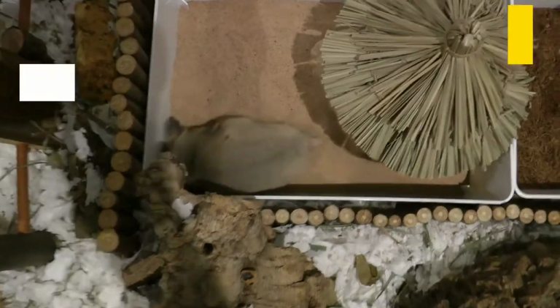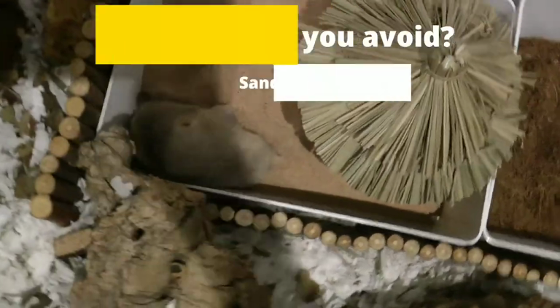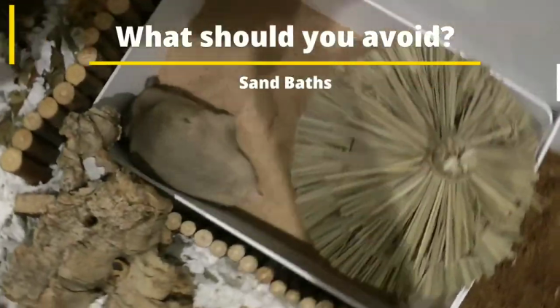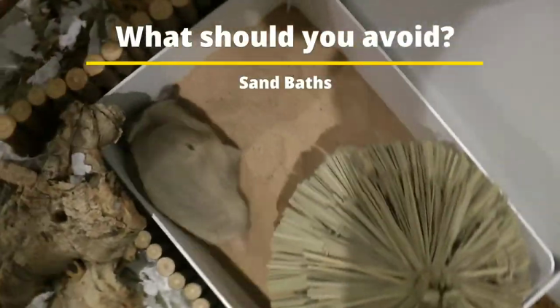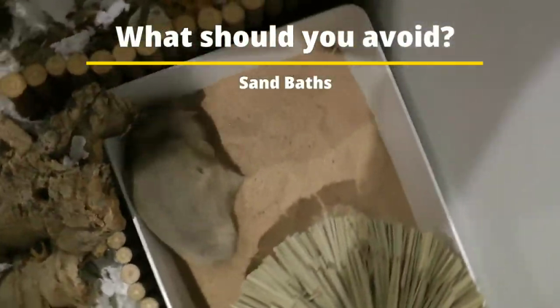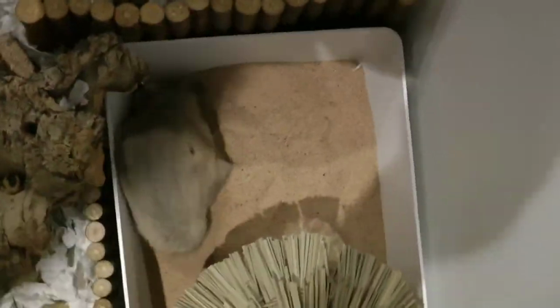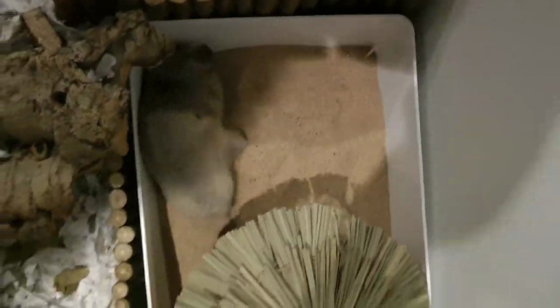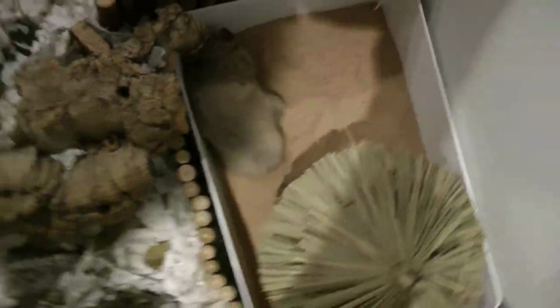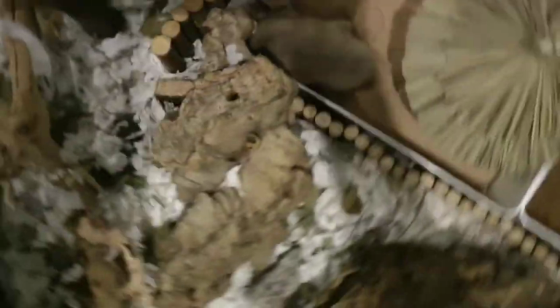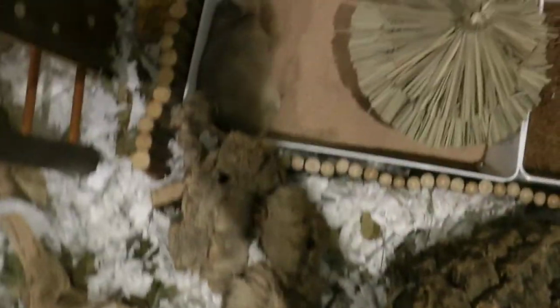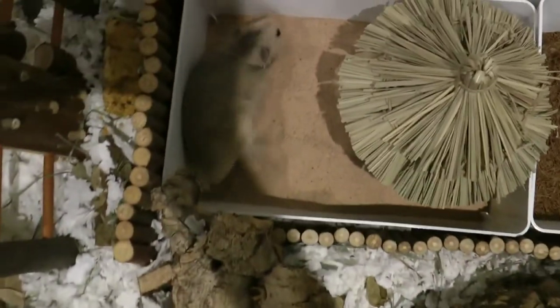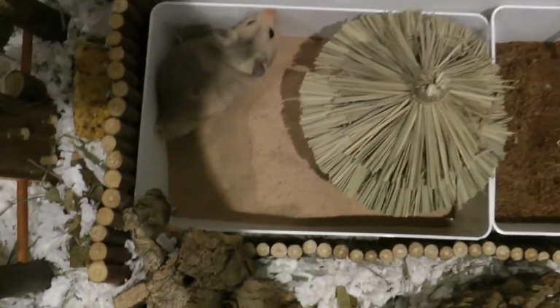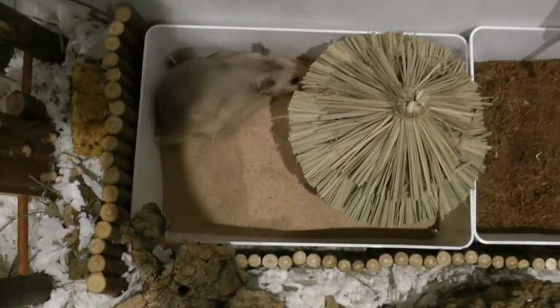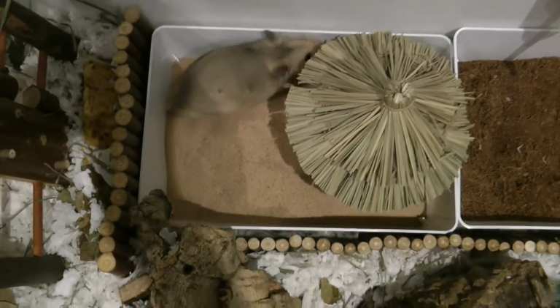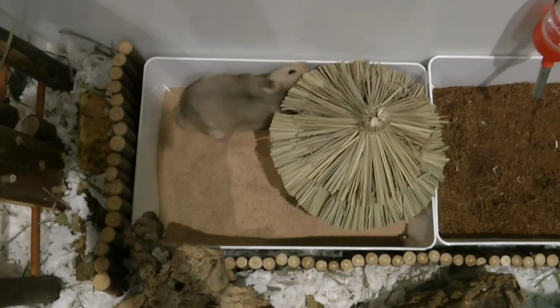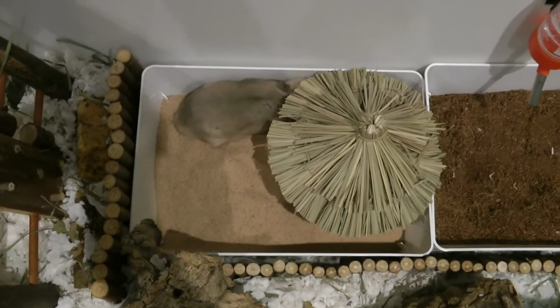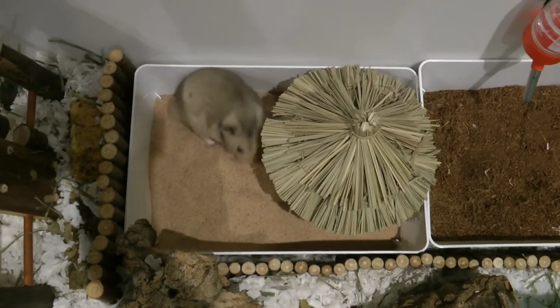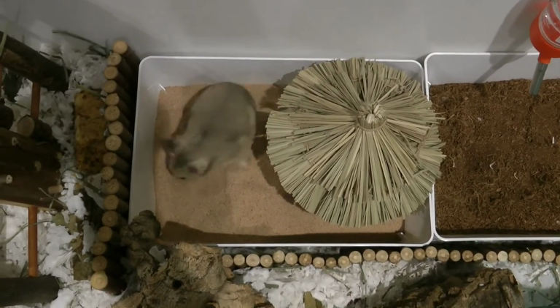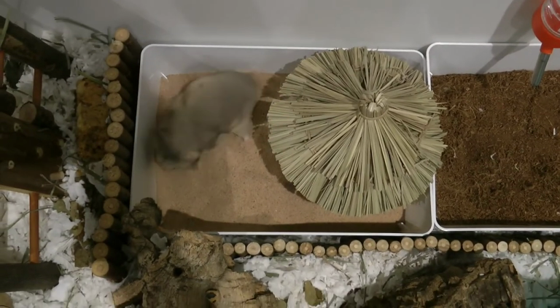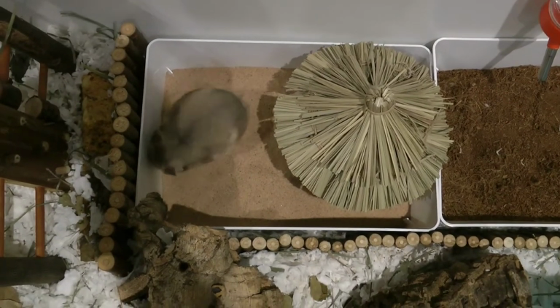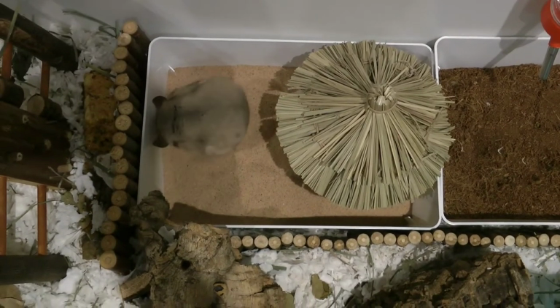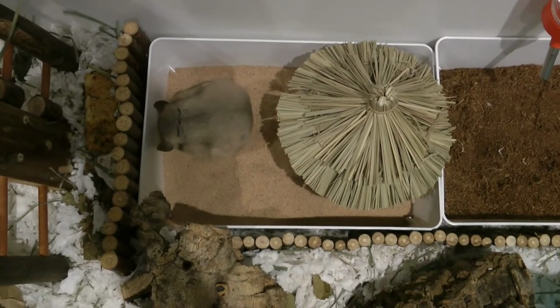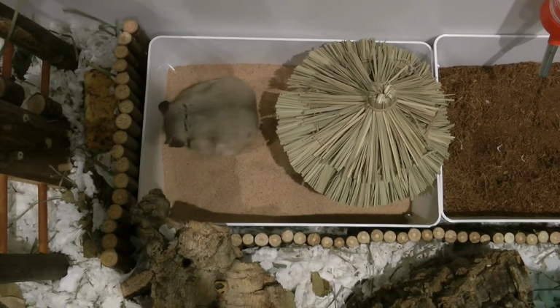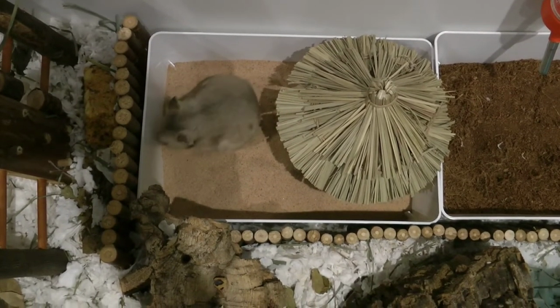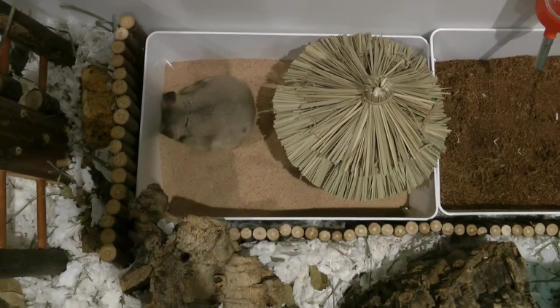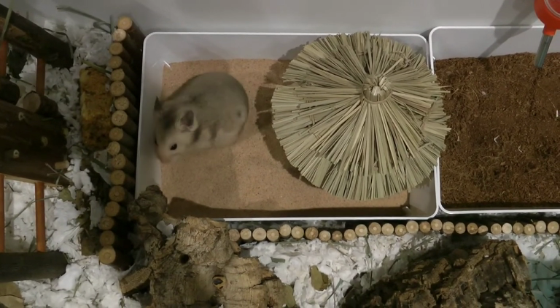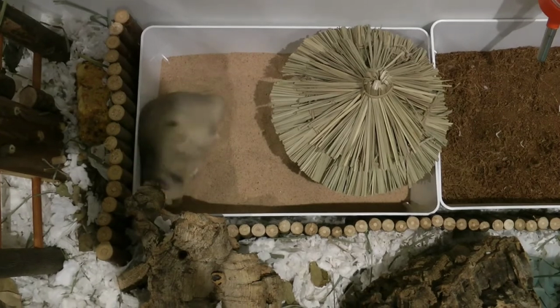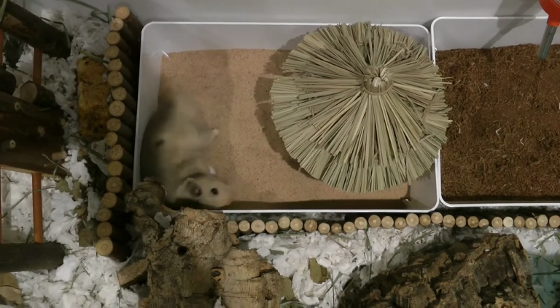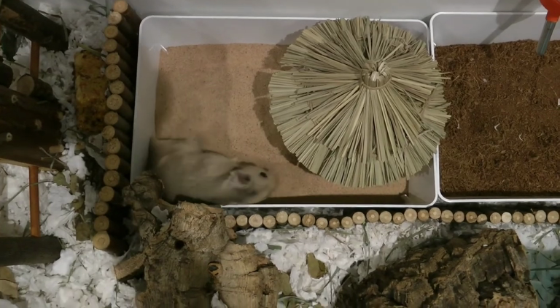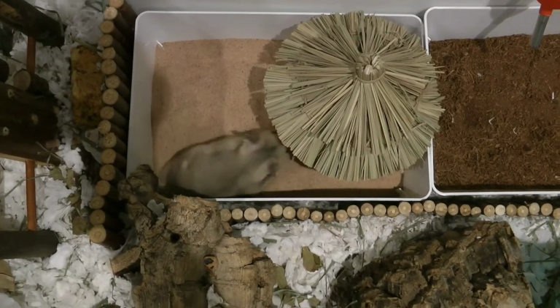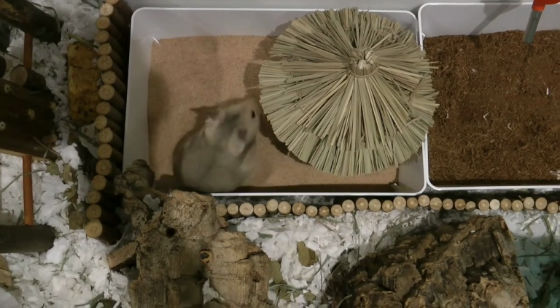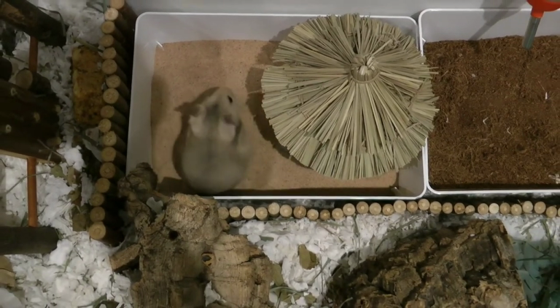What should you avoid? Hamsters have delicate respiratory systems. Dust or powder such as chinchilla bathing dust is harmful, as it can cause respiratory infections due to the sand being so fine and easy to inhale.